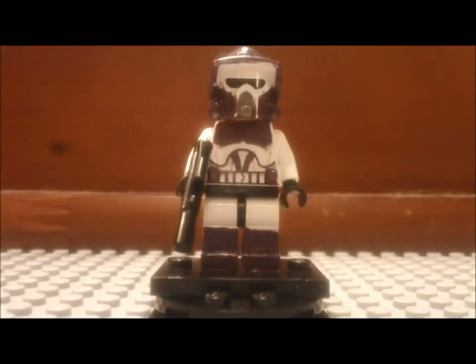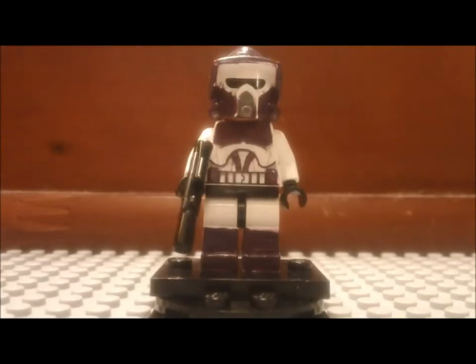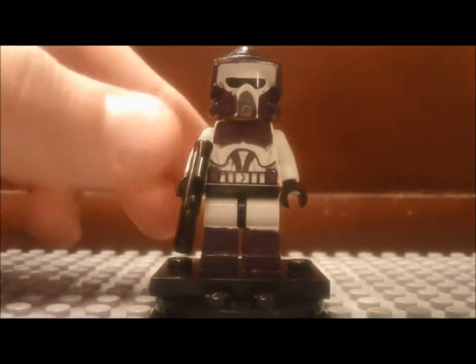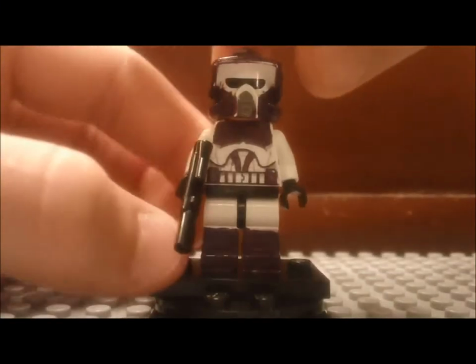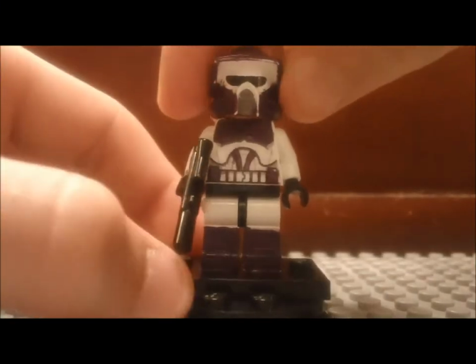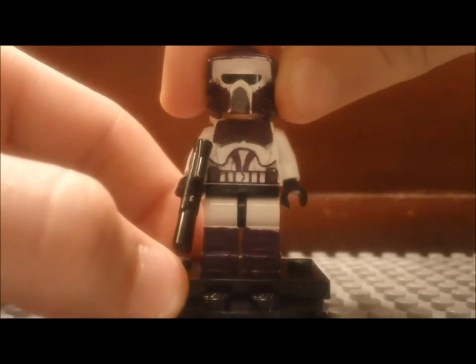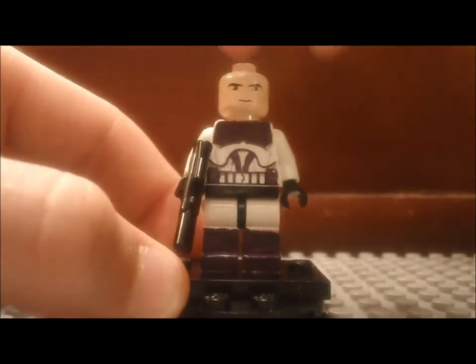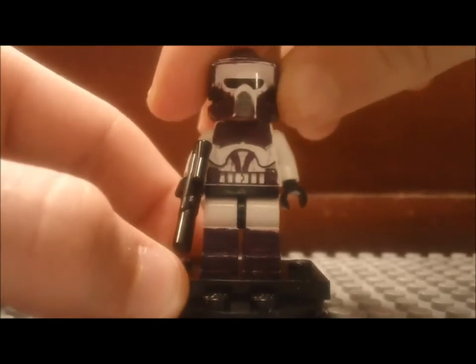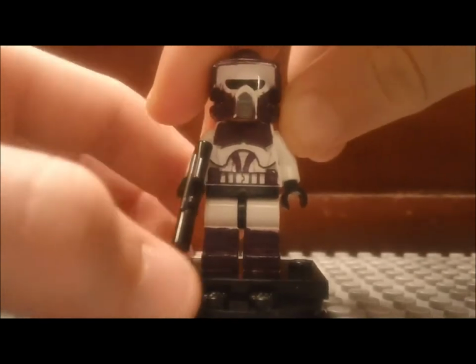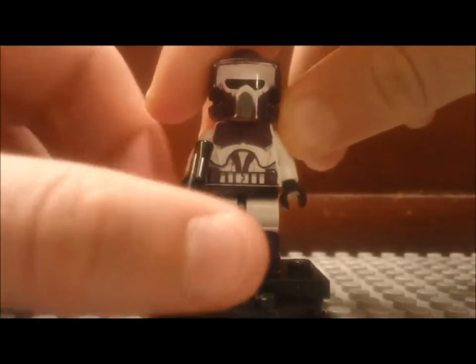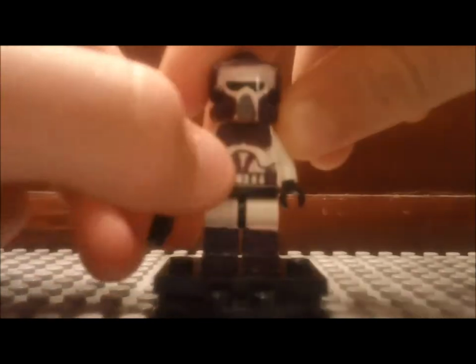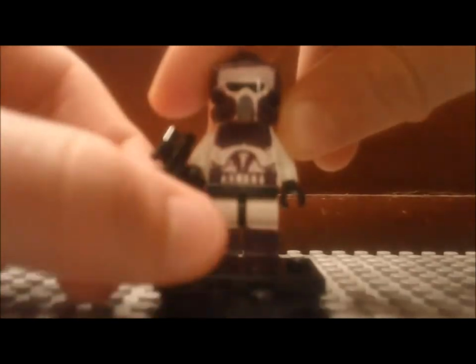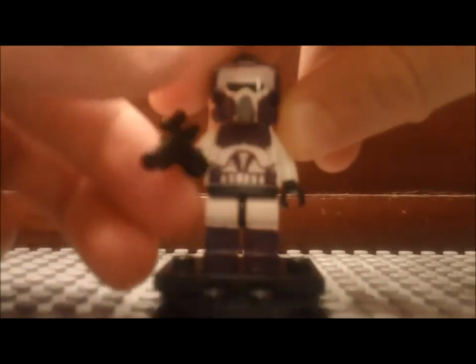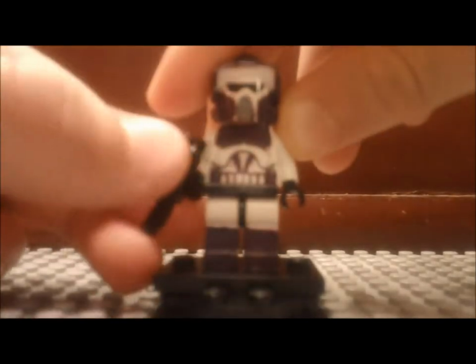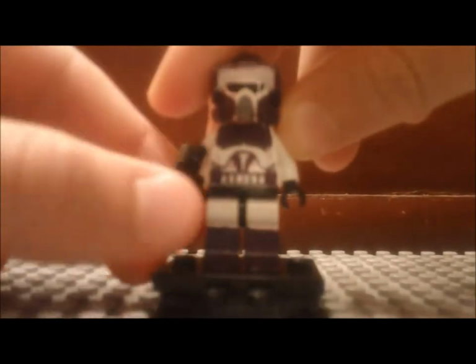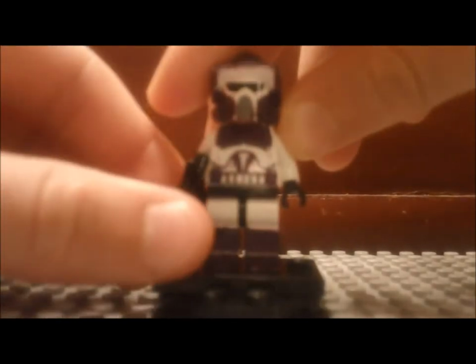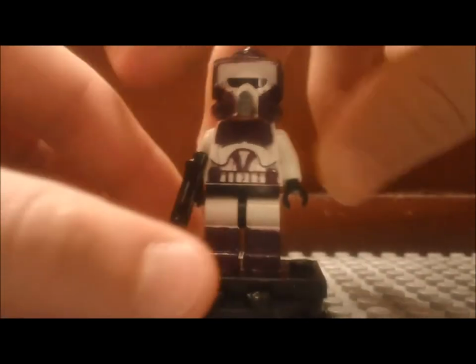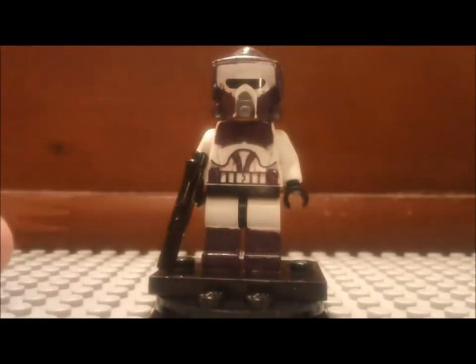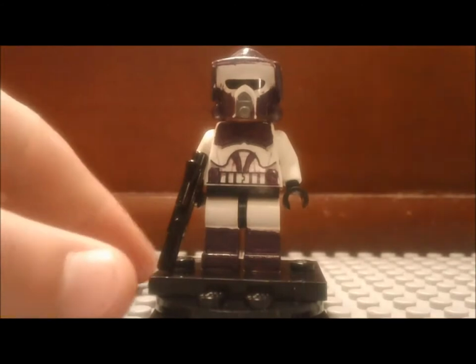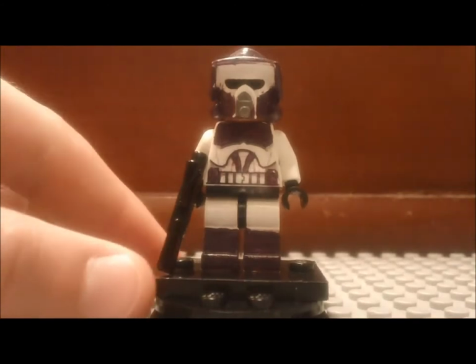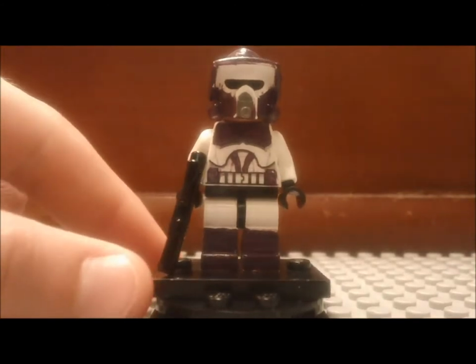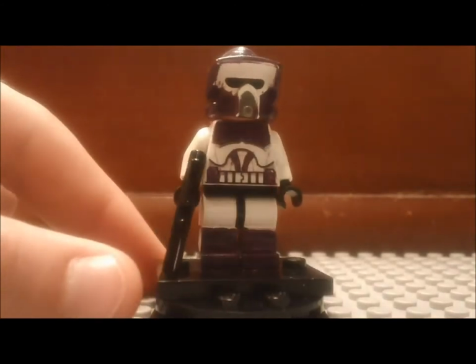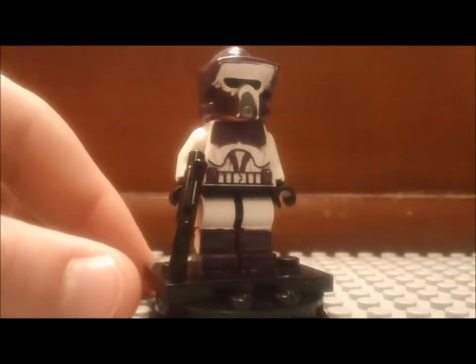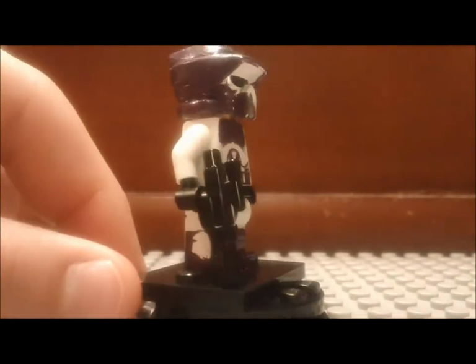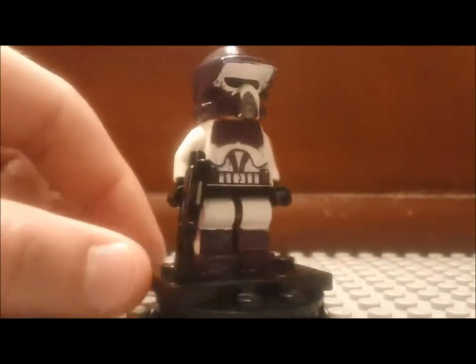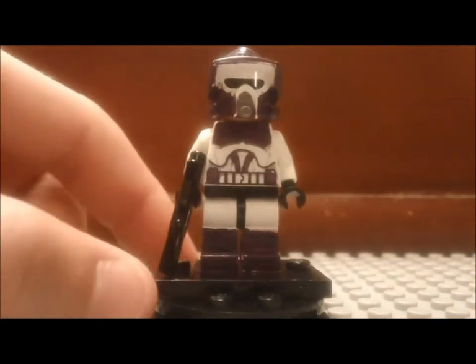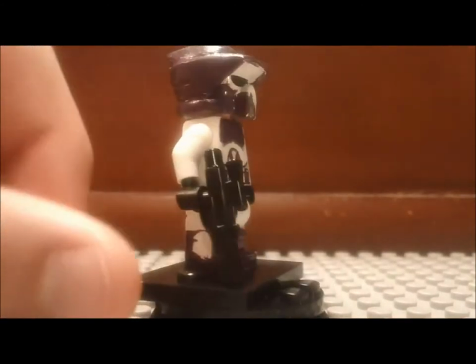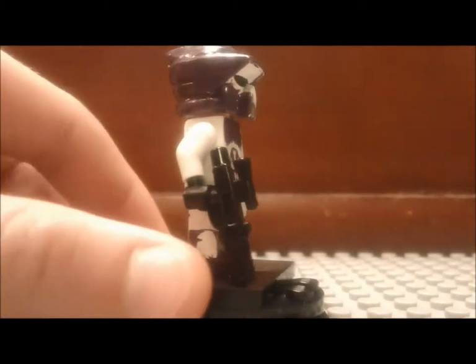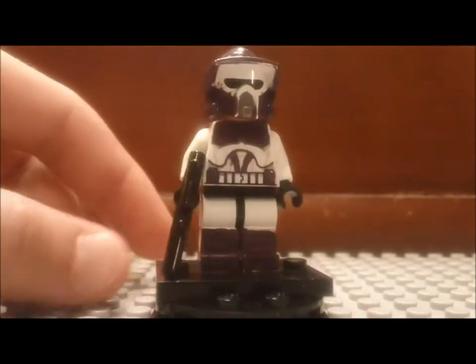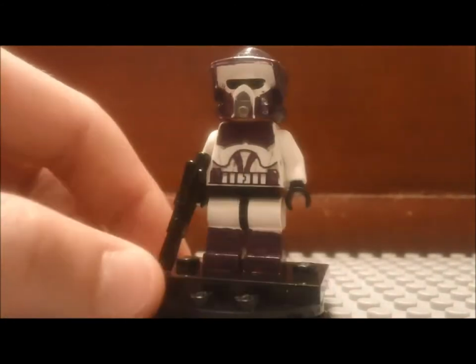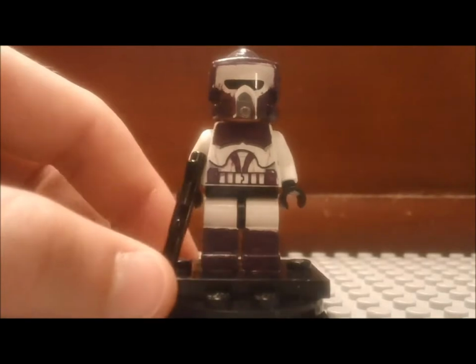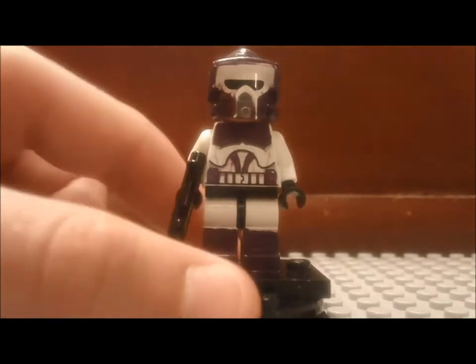Hello Brick fans, welcome back to another episode here of the Brick Station. This is a 4th custom minifigure review, or CMF review, and this is a custom purple ARF Trooper.